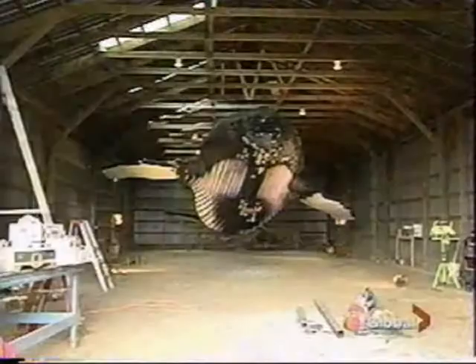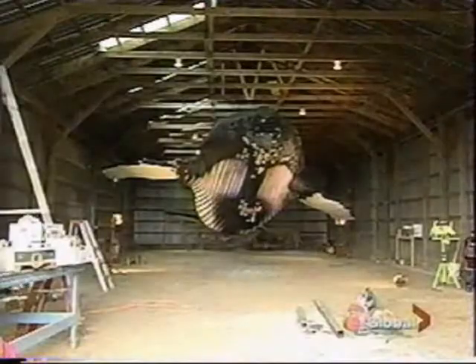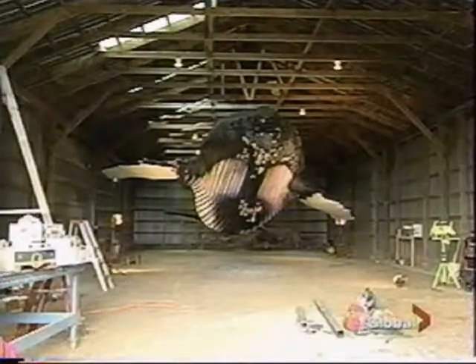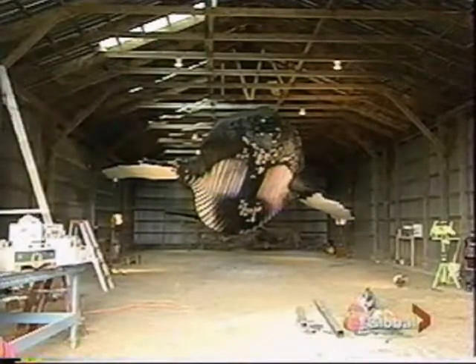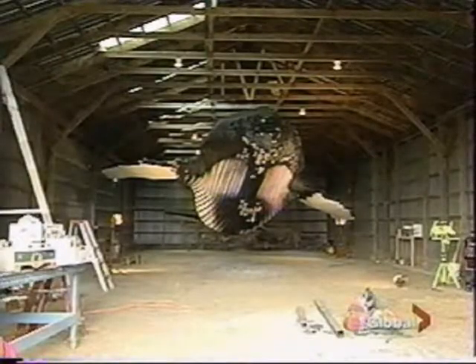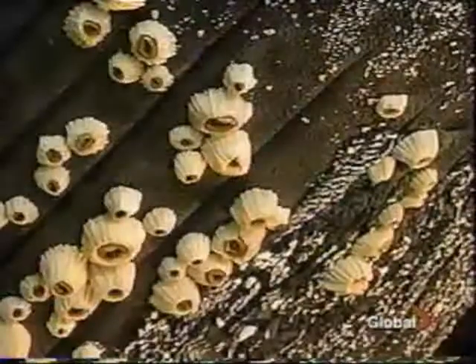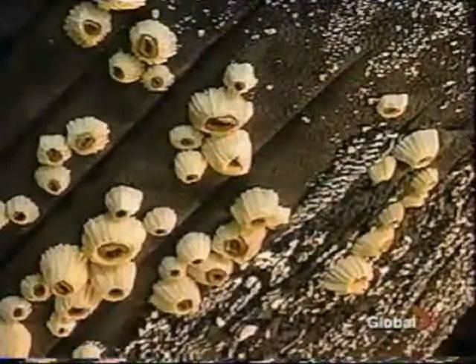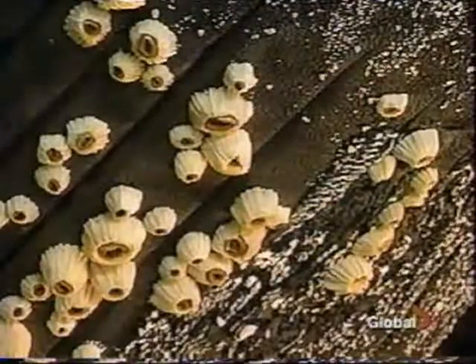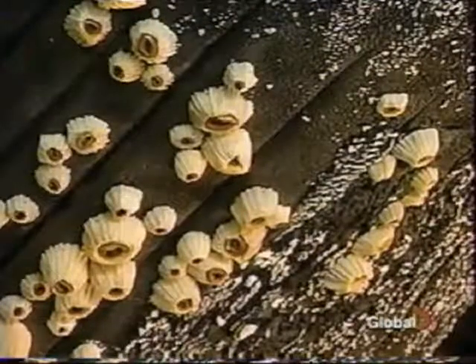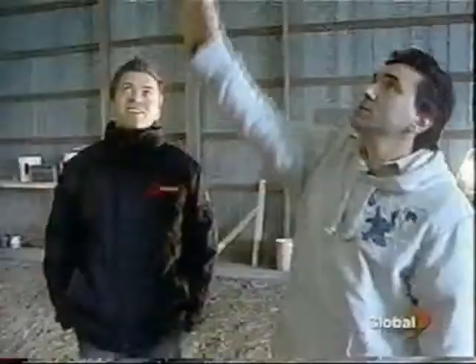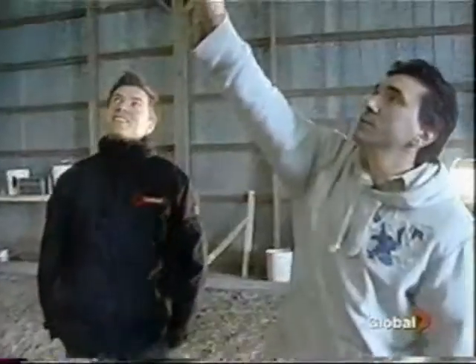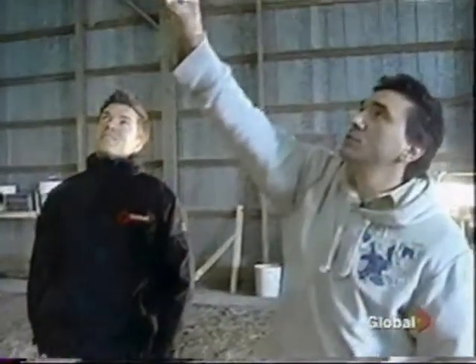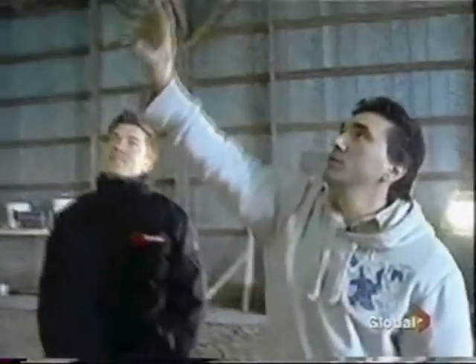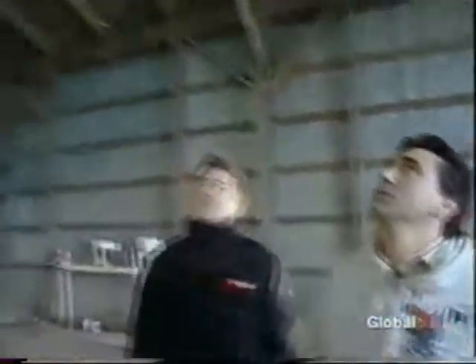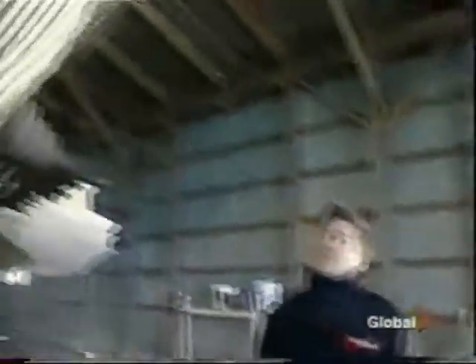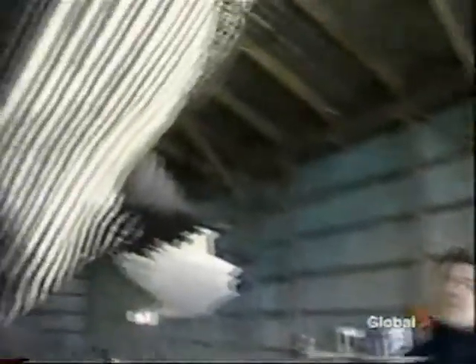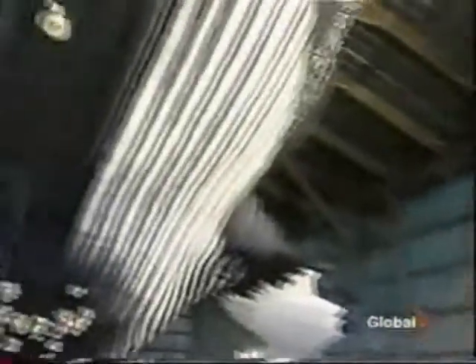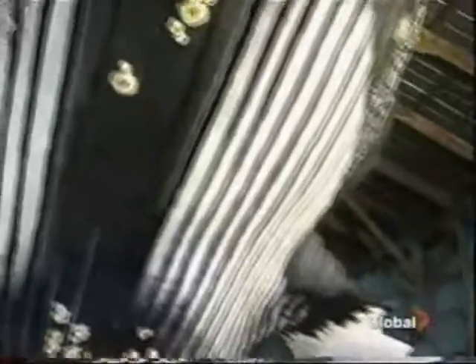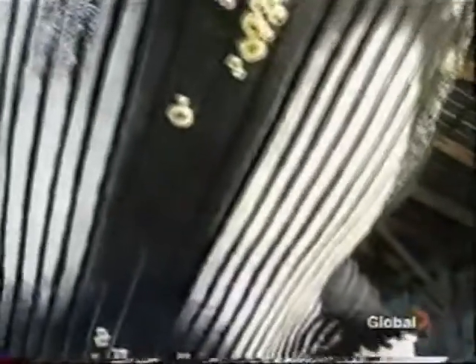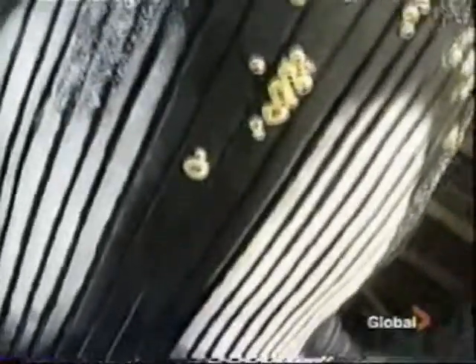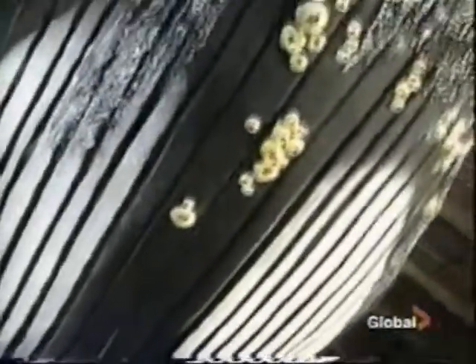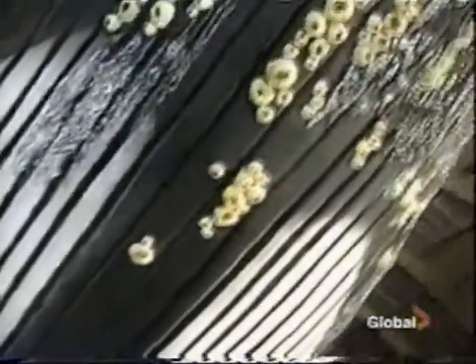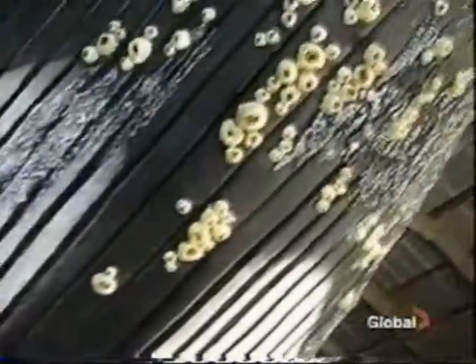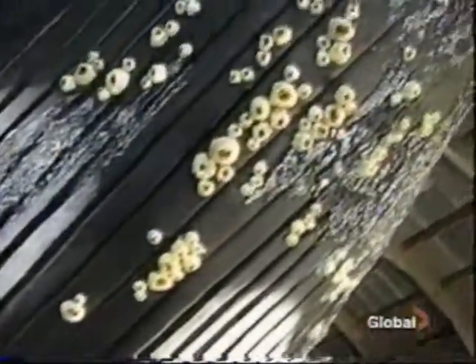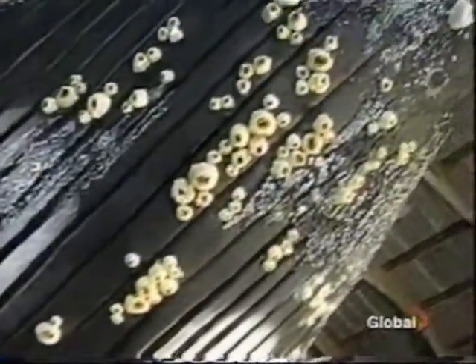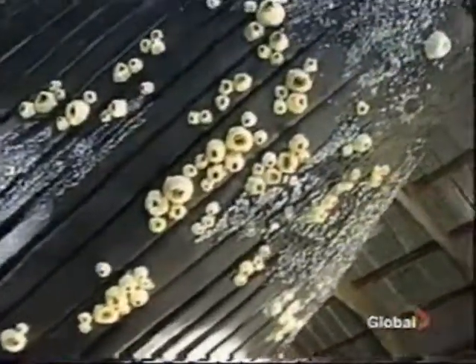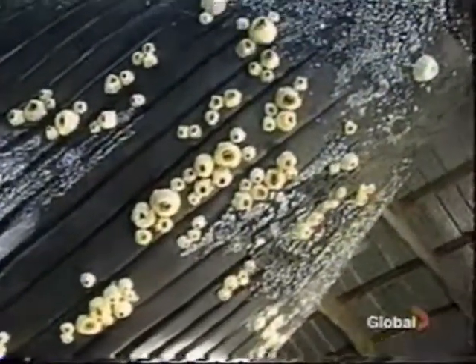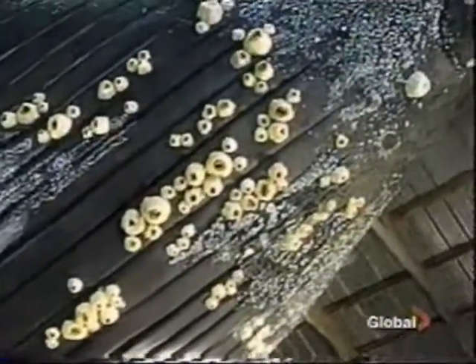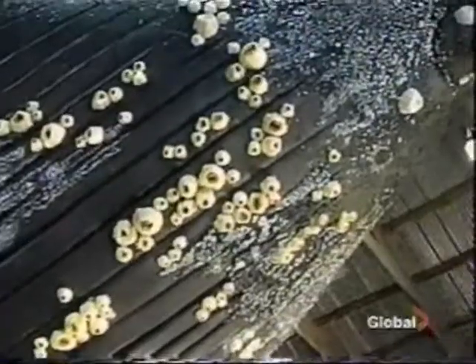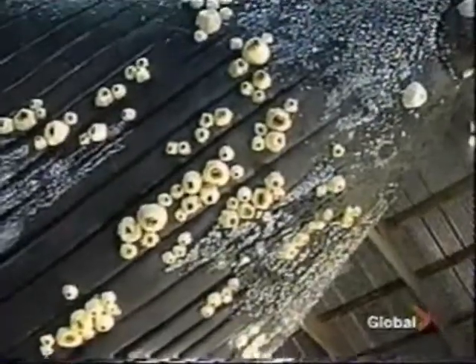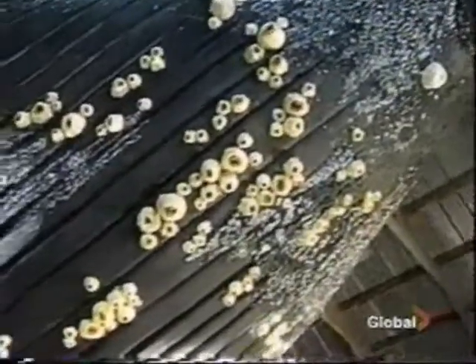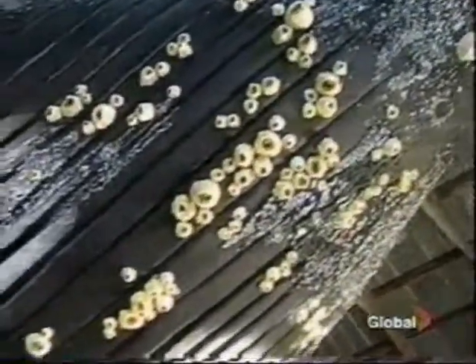Despite the sheer size of the project, no minor detail has been left out. These shell-like things that you're looking at are actually barnacles. They attach themselves right to the whale and feed off of whatever the whale leaves behind during its feeding.